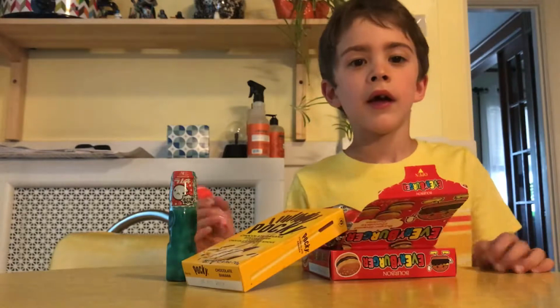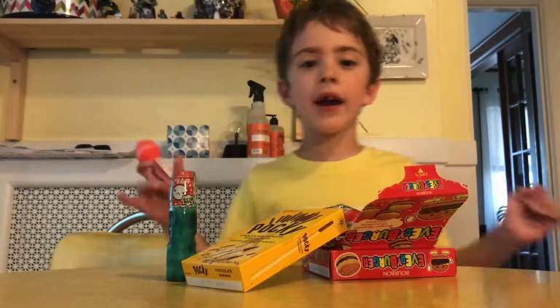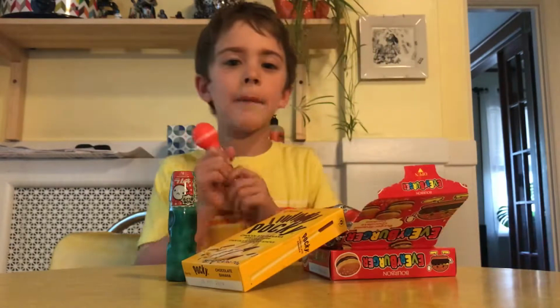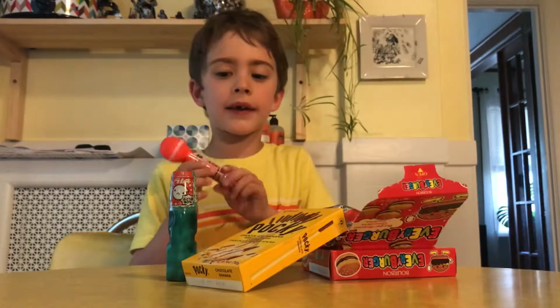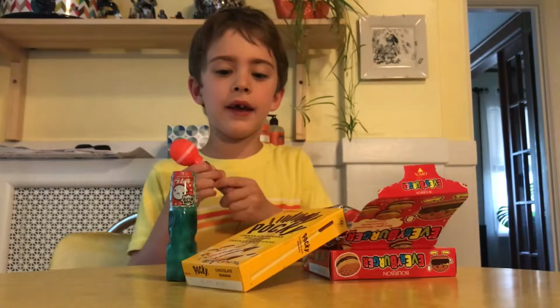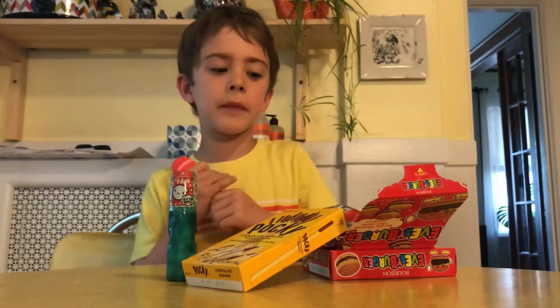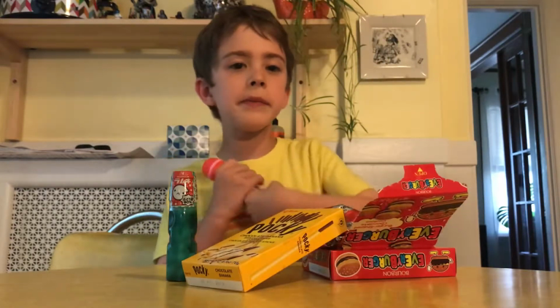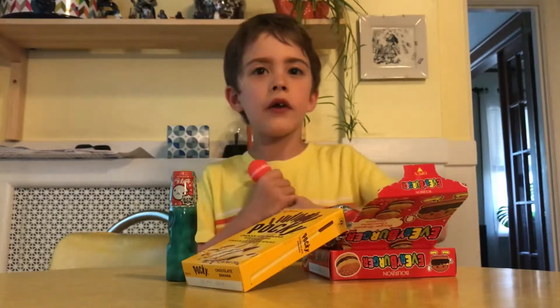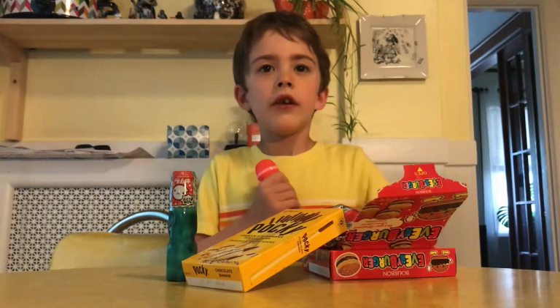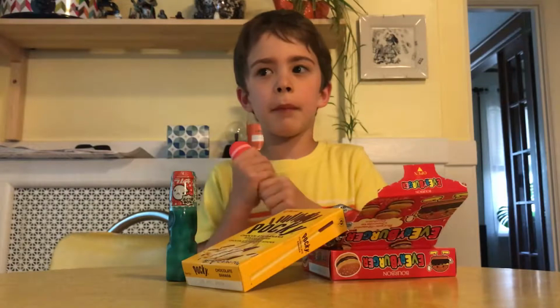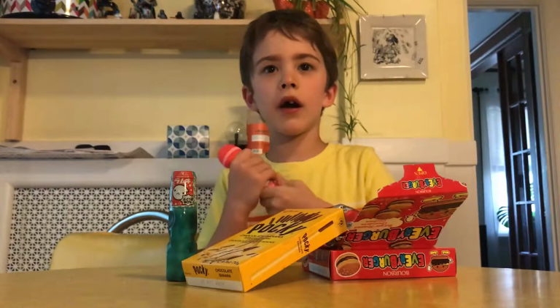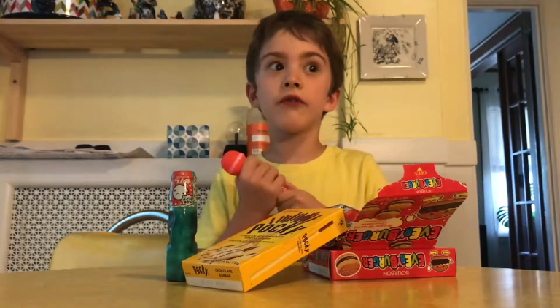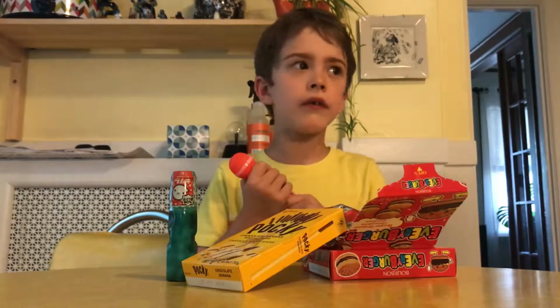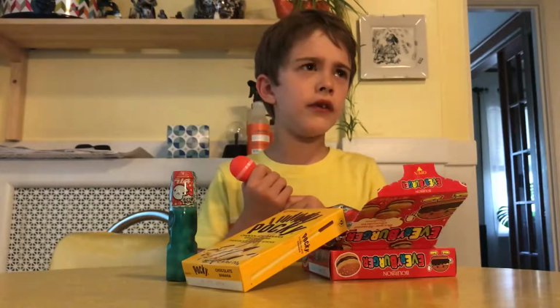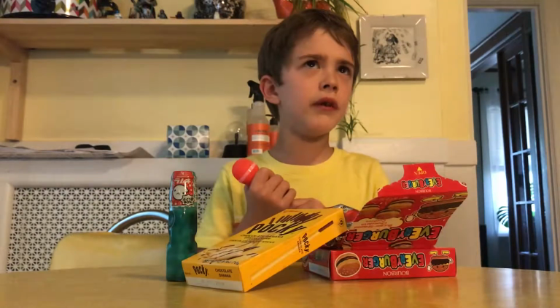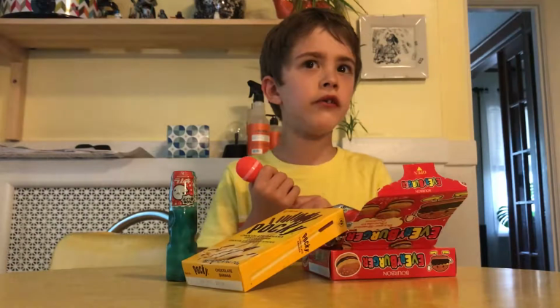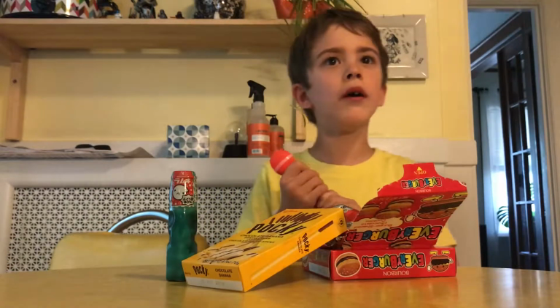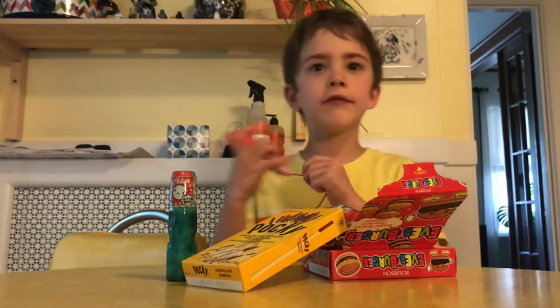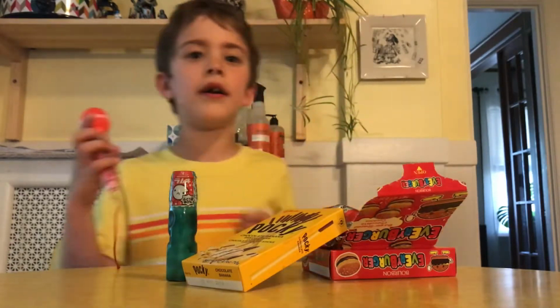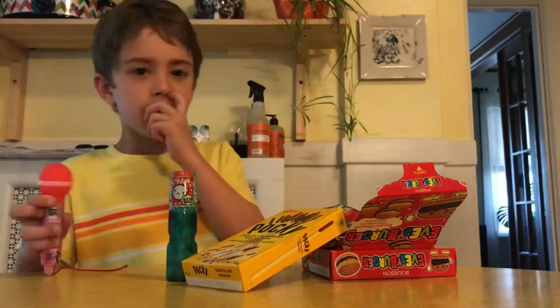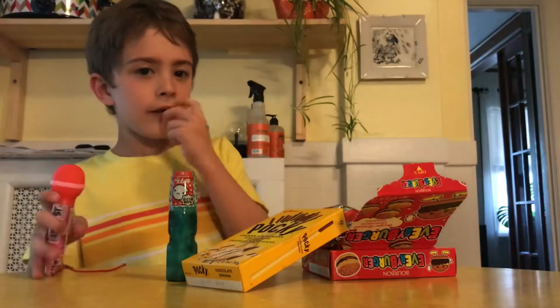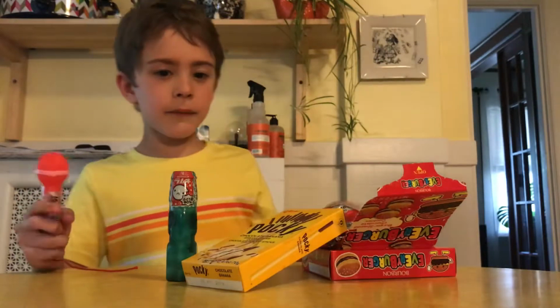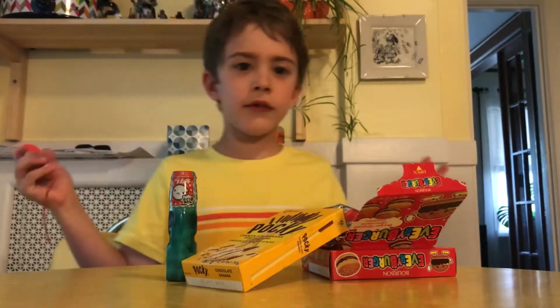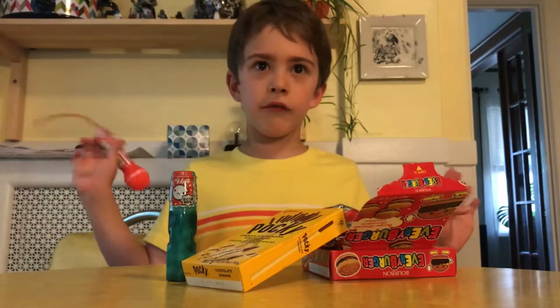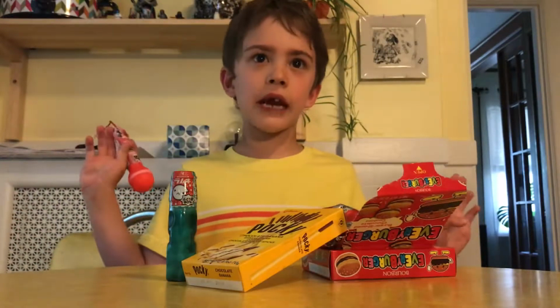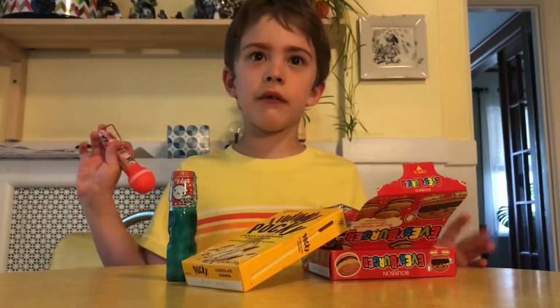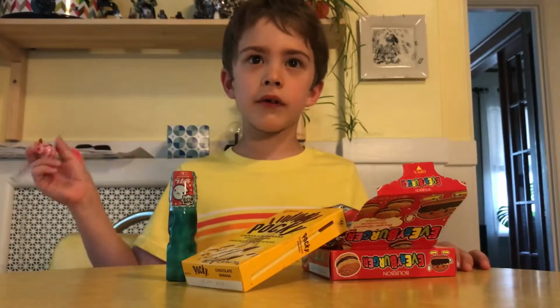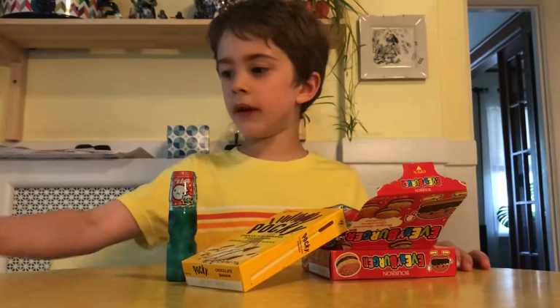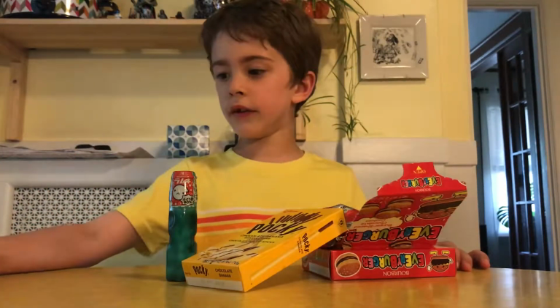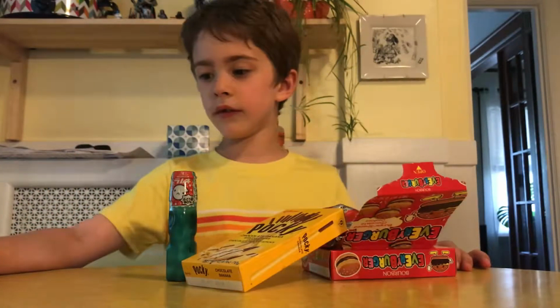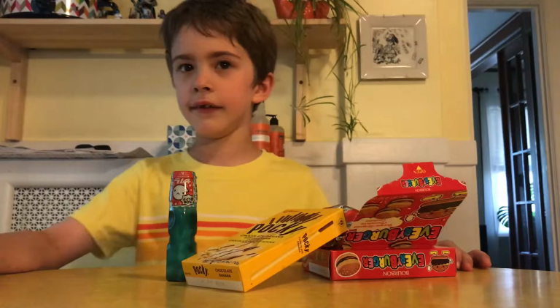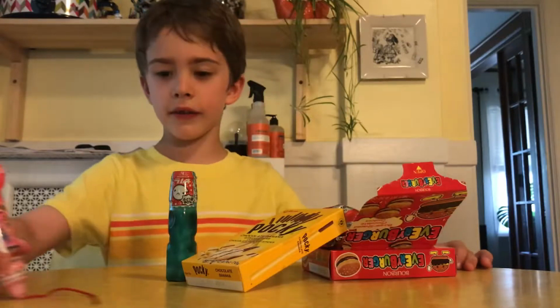Hi guys, I'm back and I'm gonna be doing the Part 2 for the food thing — I forgot what it's called — Asian Mart. Yeah, the Asian Mart thing.